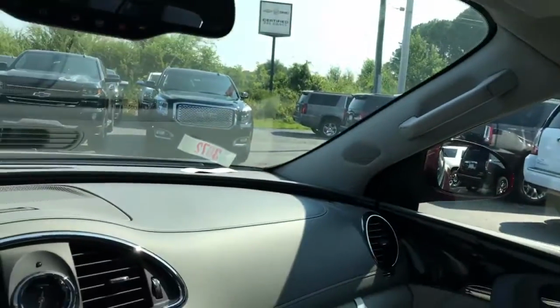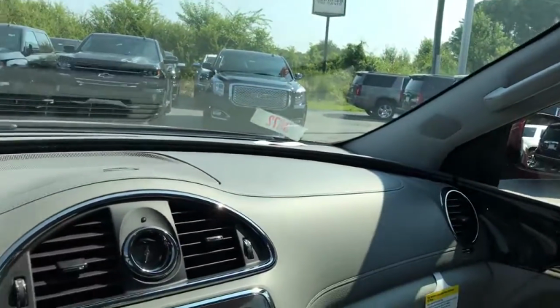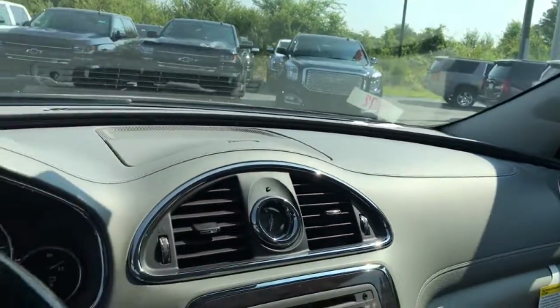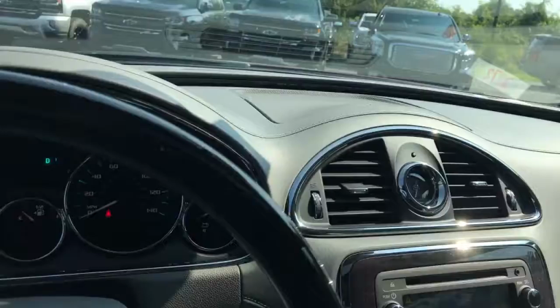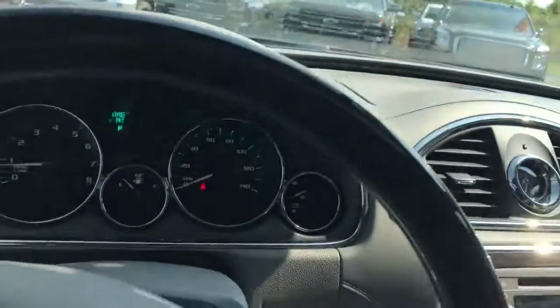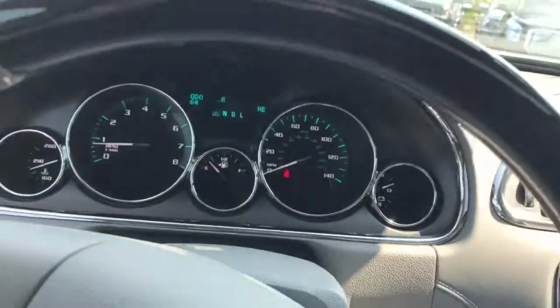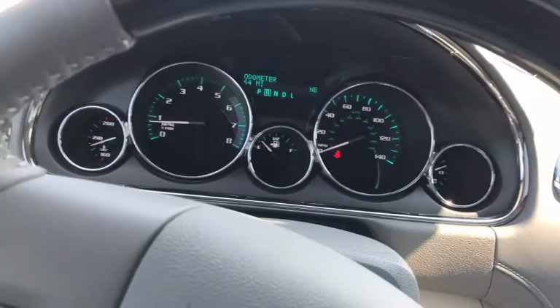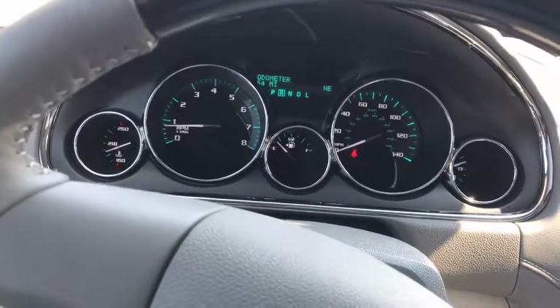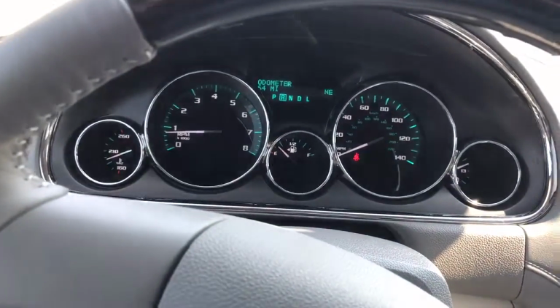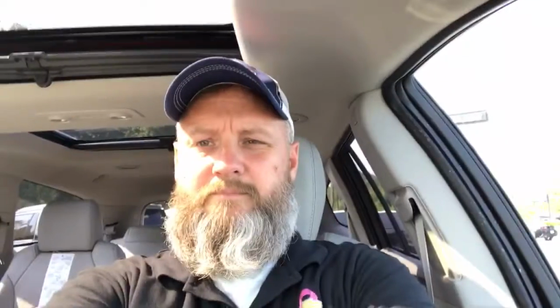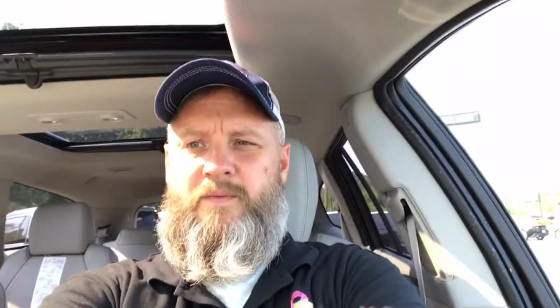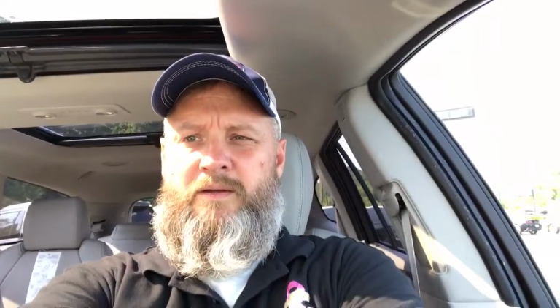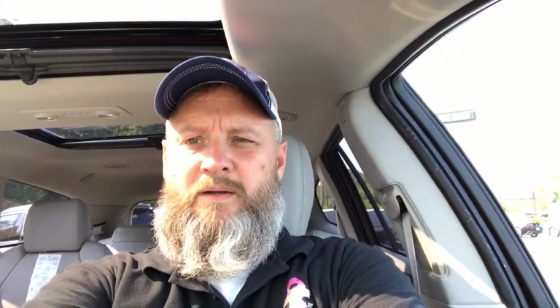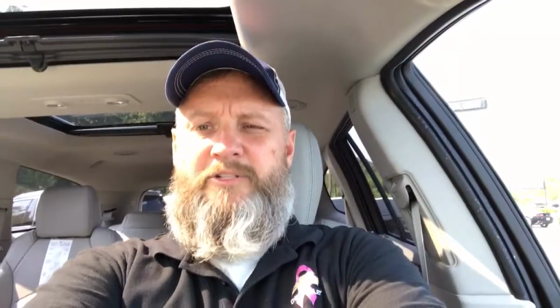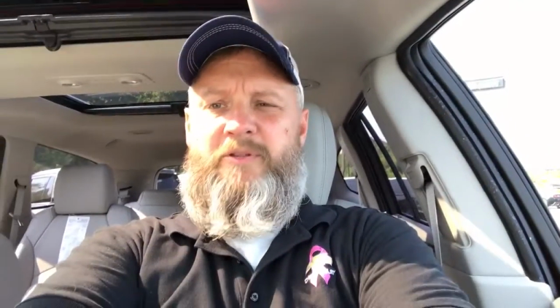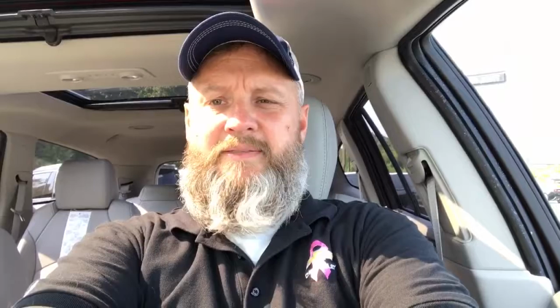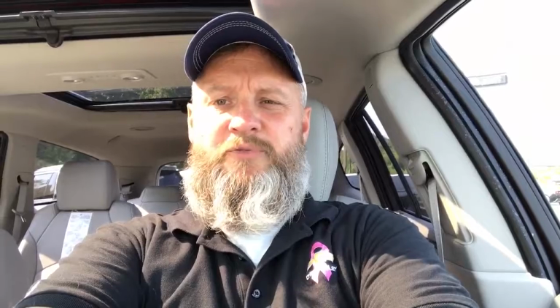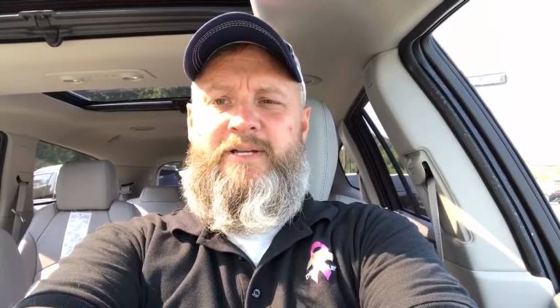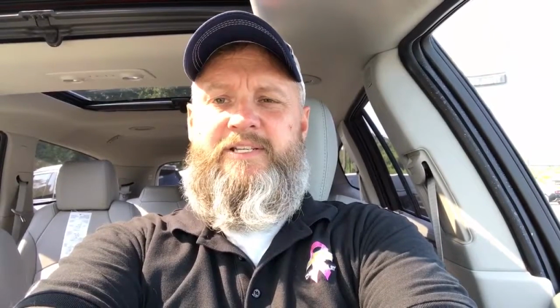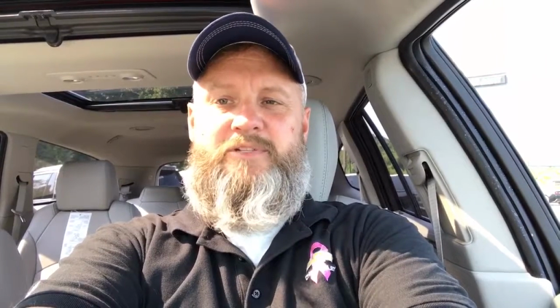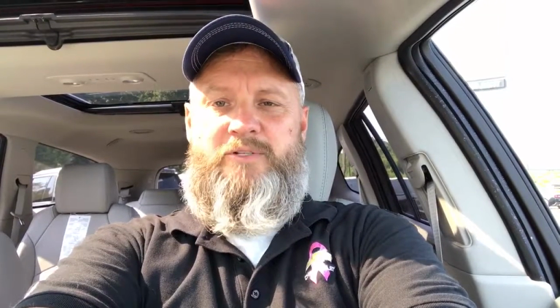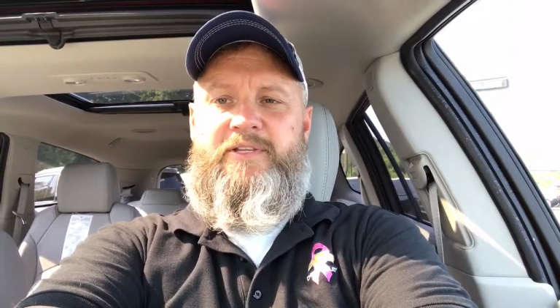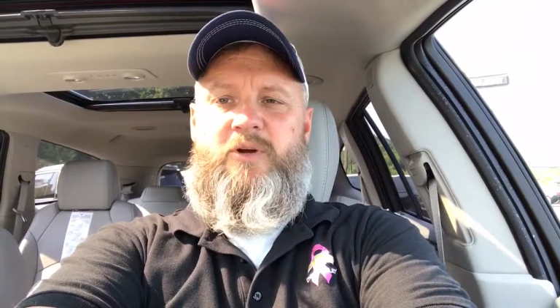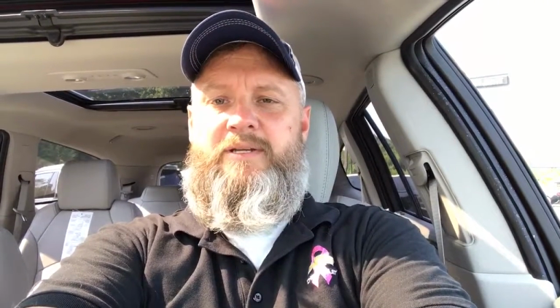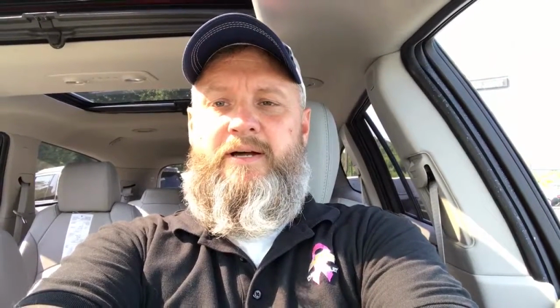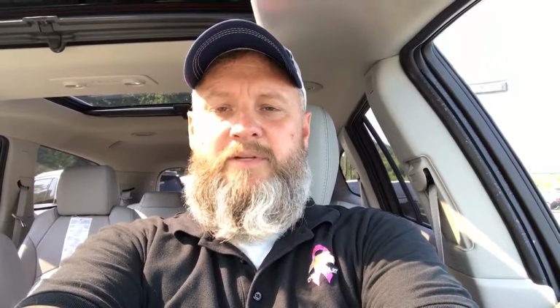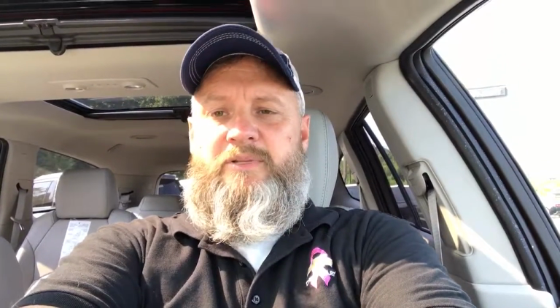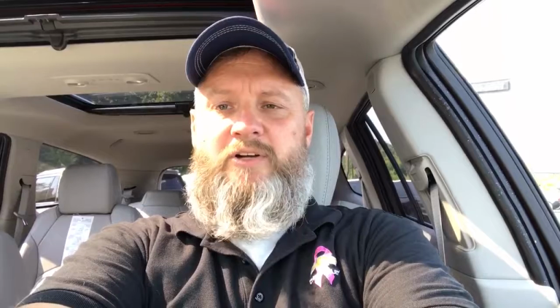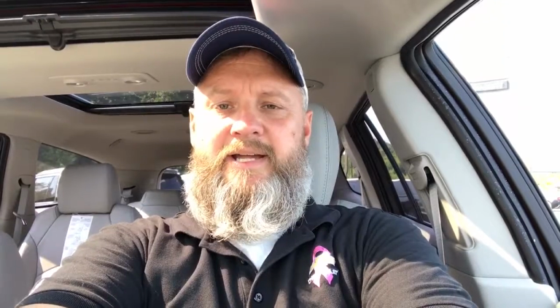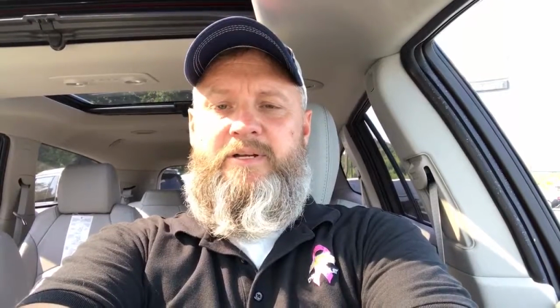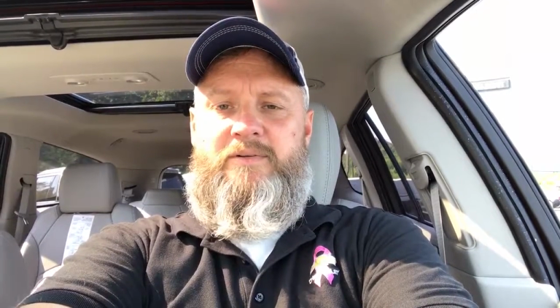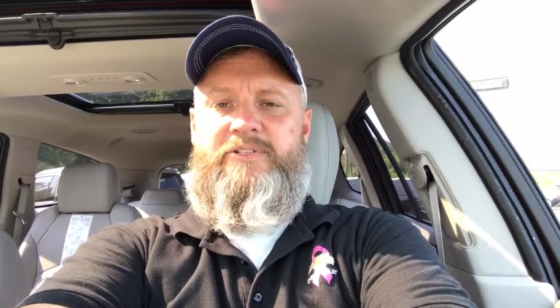It also has this beautiful sunroof for the front, so you have a complete sunroof and panoramic moonroof view on the top of this vehicle. One other thing about this beautiful Buick is it has remote start, which is one thing that you requested.